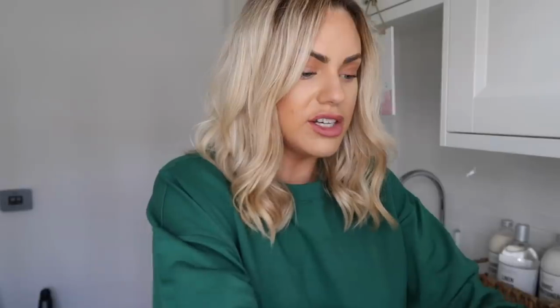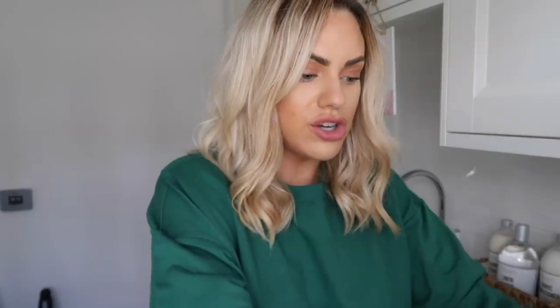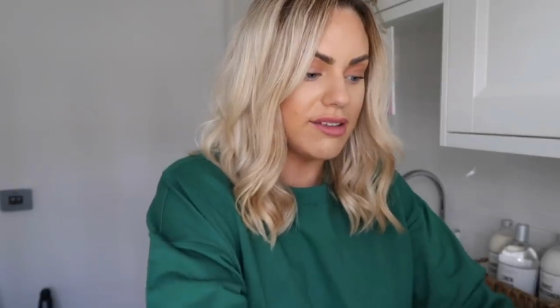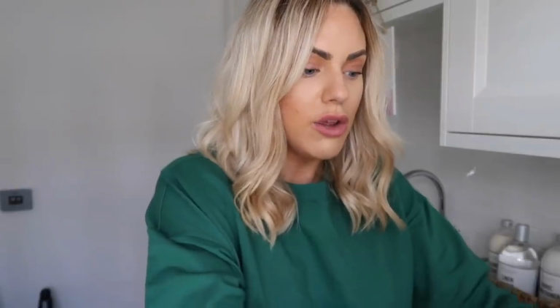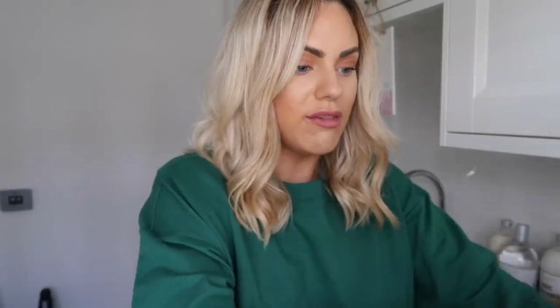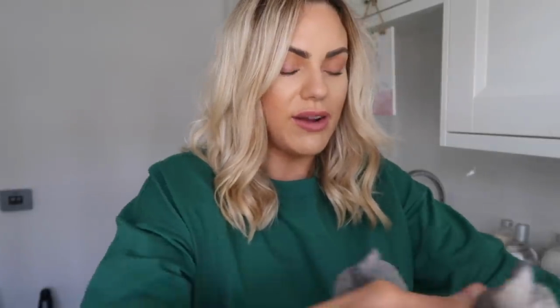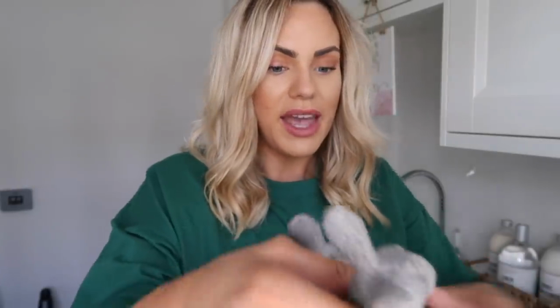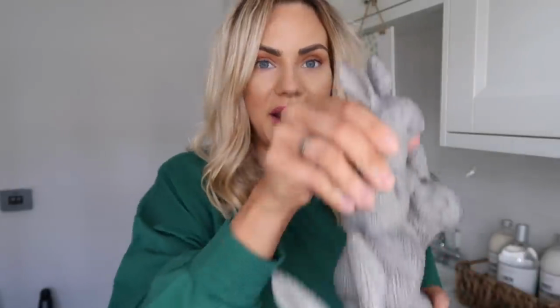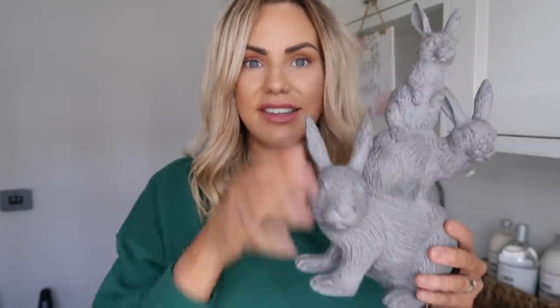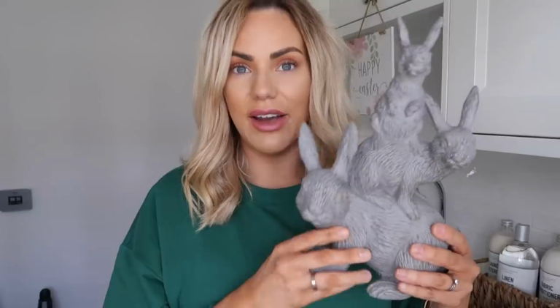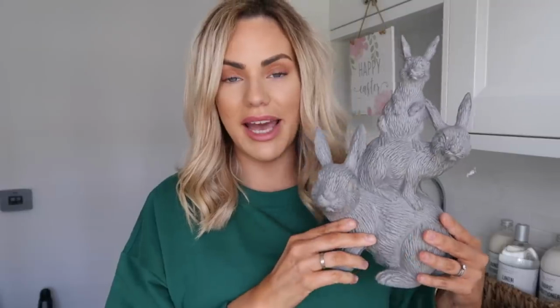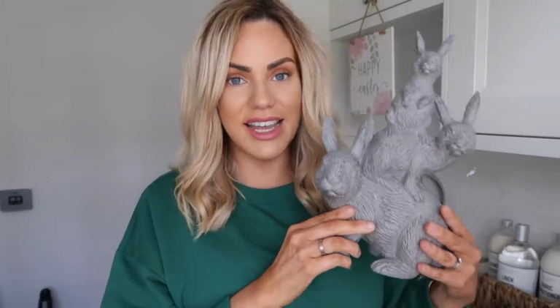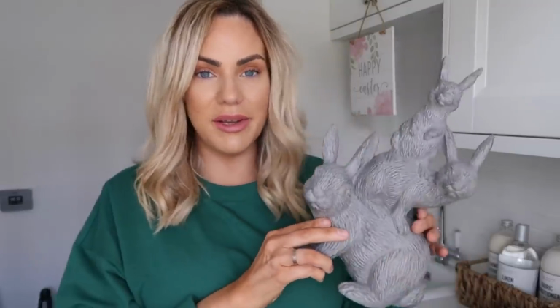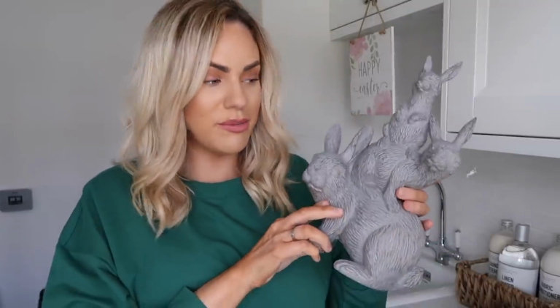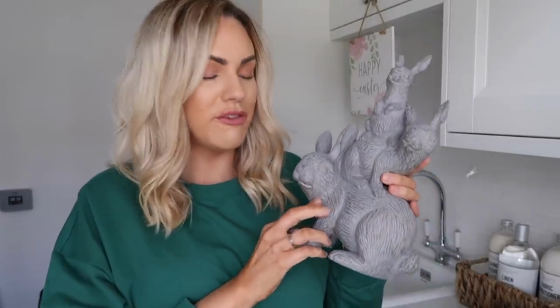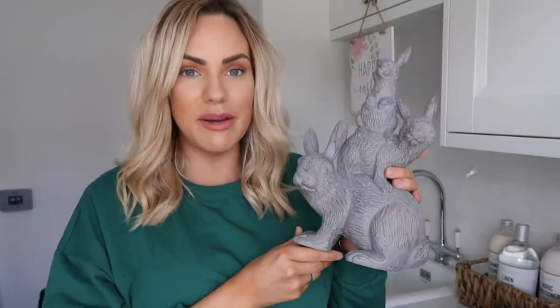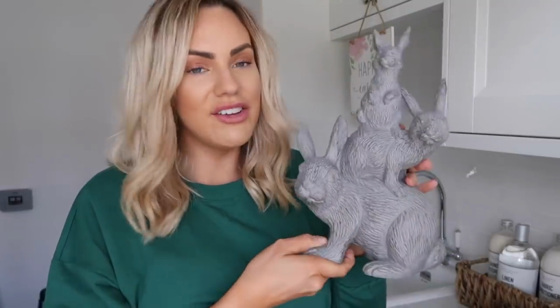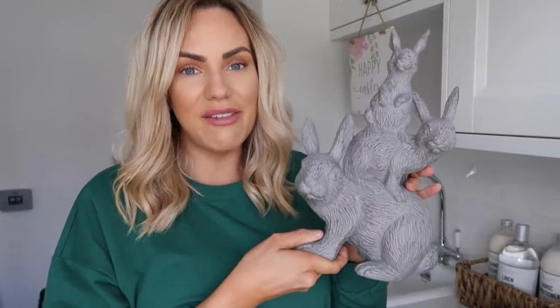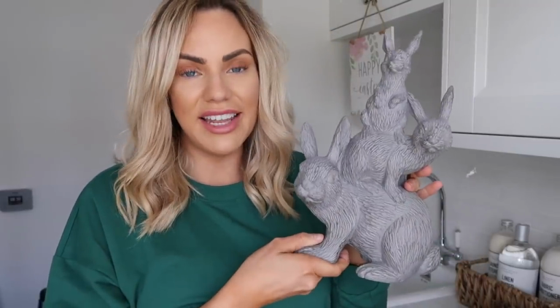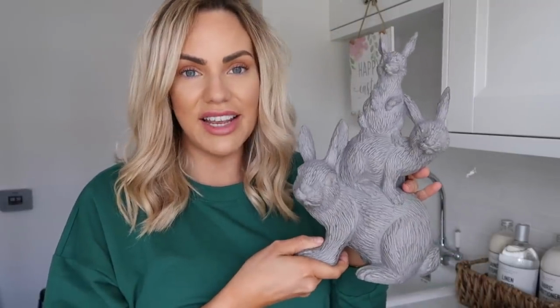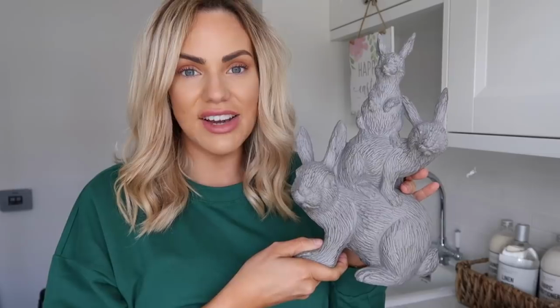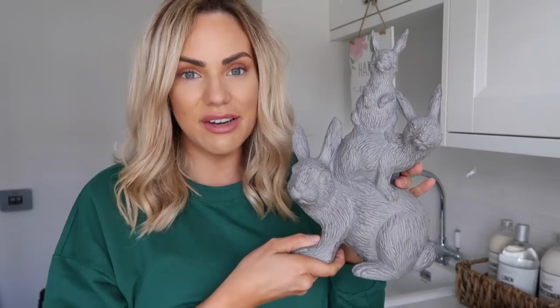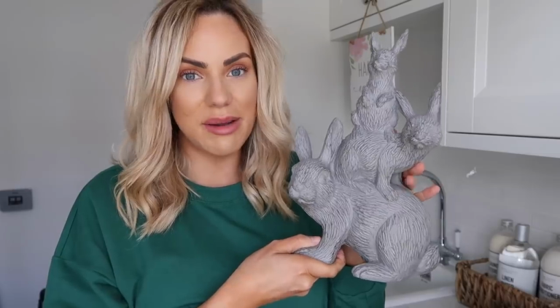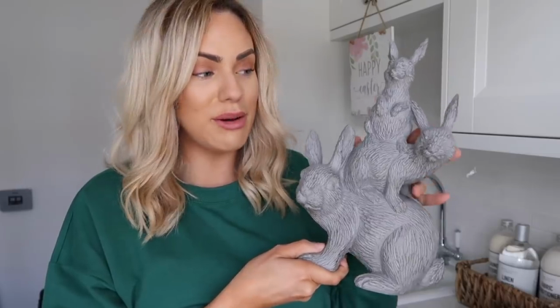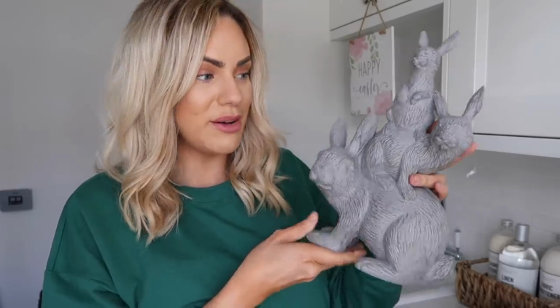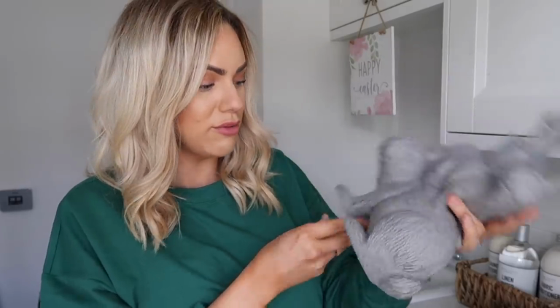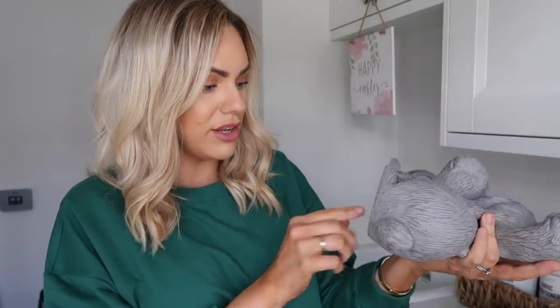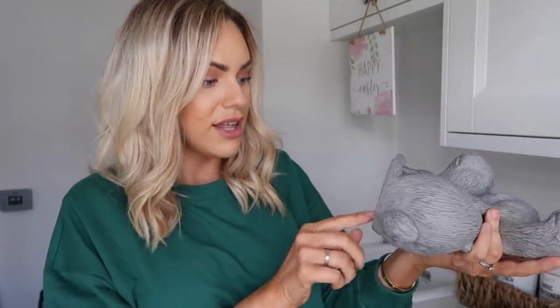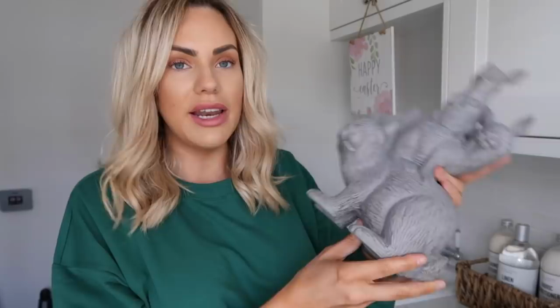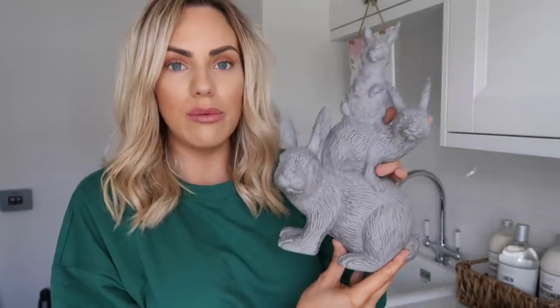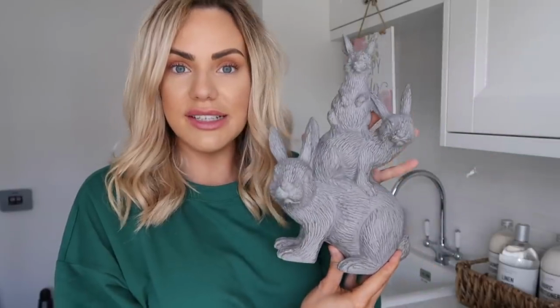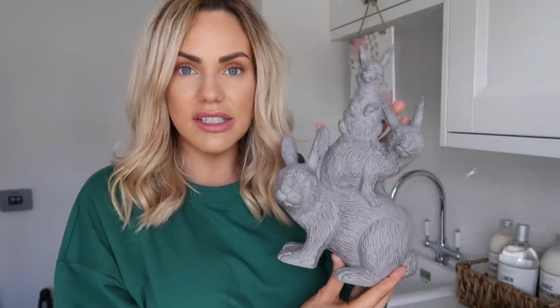I also showed this within the video and I had to take it home with me — this set of three bunnies — because it just reminds me of my three boys. Every year I can get this out at Easter time and it's going to represent my three boys. That one again was £6.99. You could easily use this all year round because it's such a neutral colour as well.